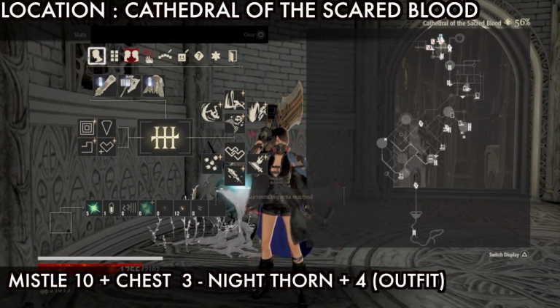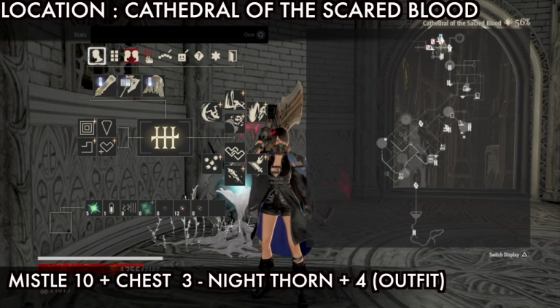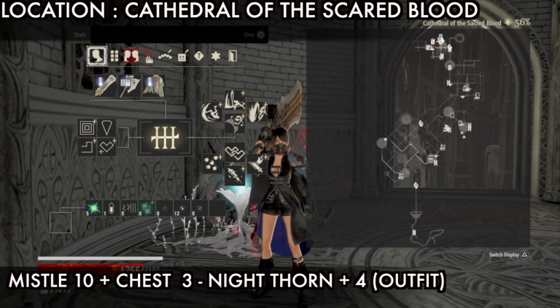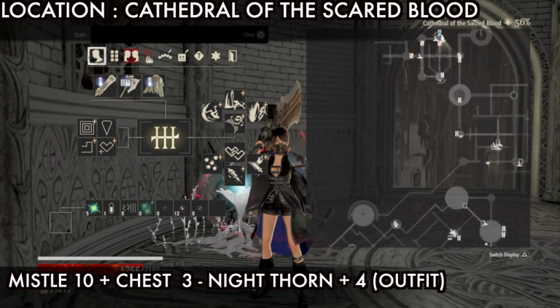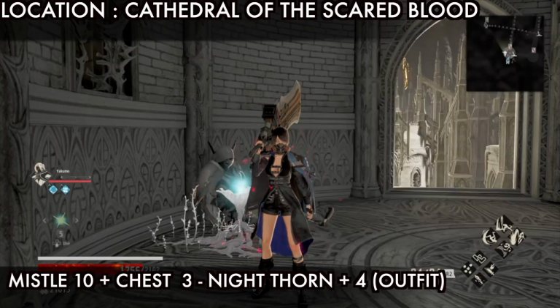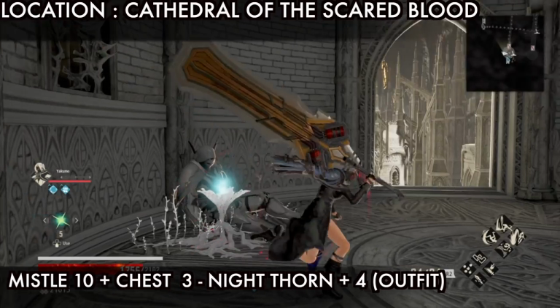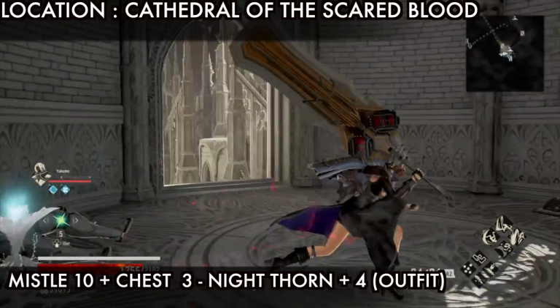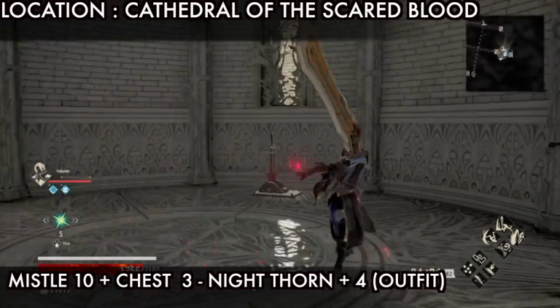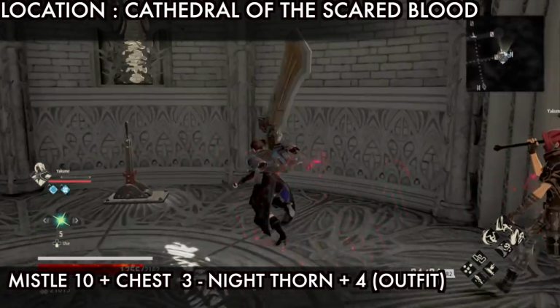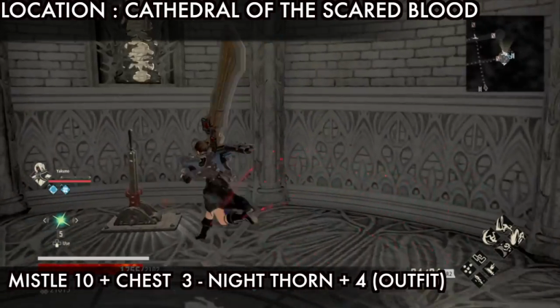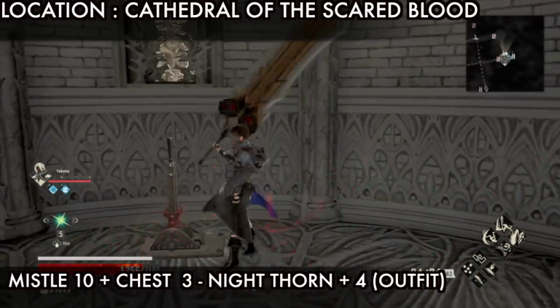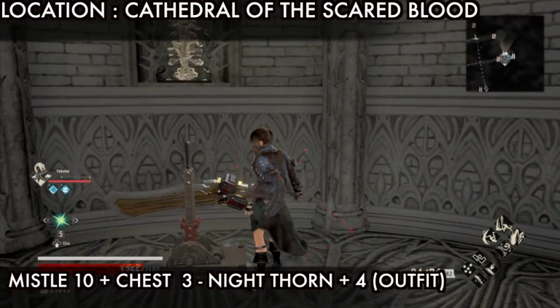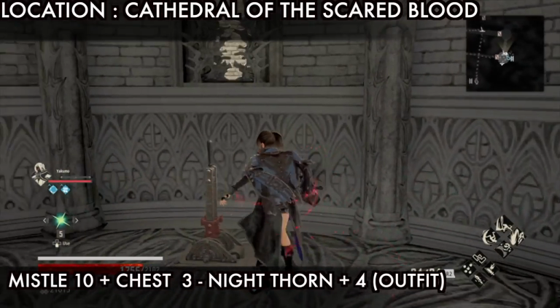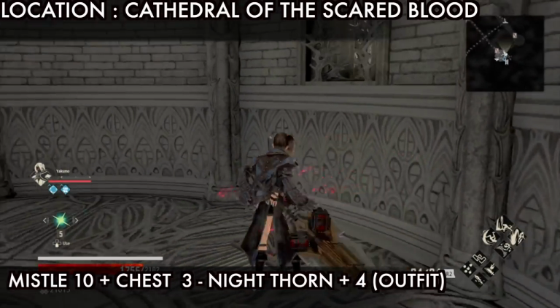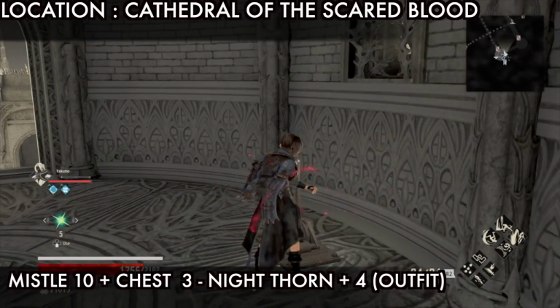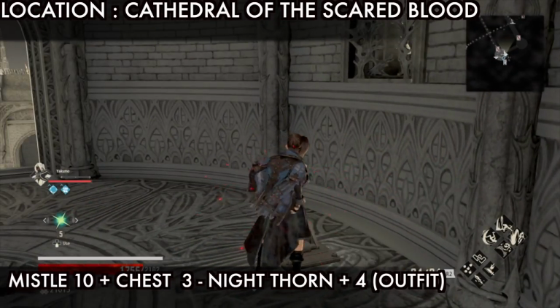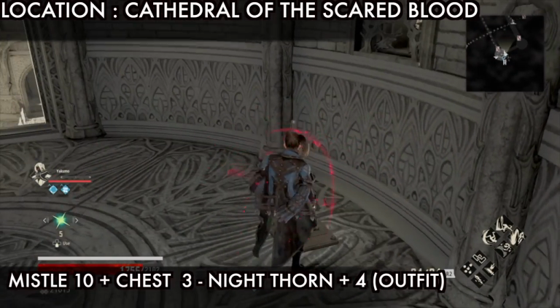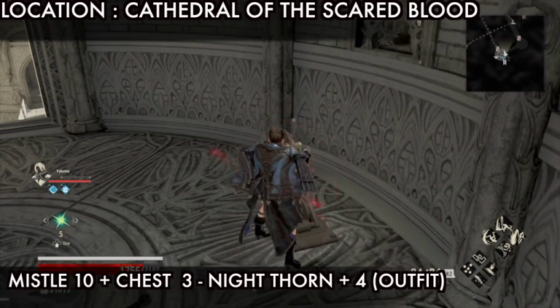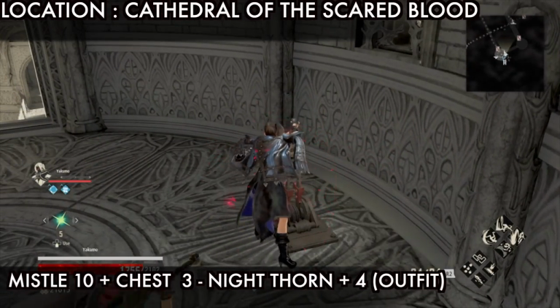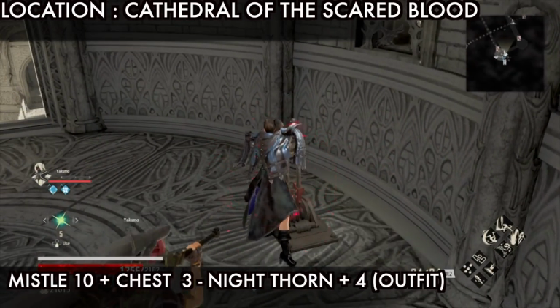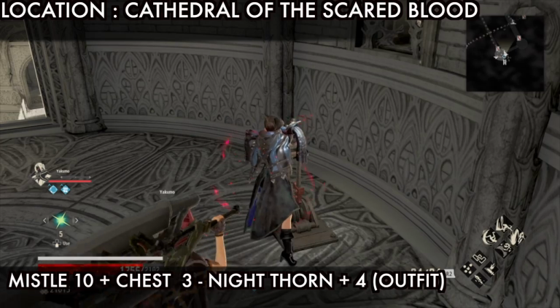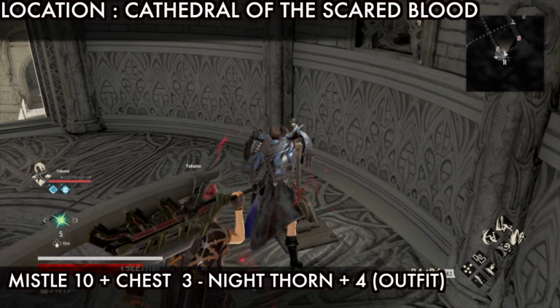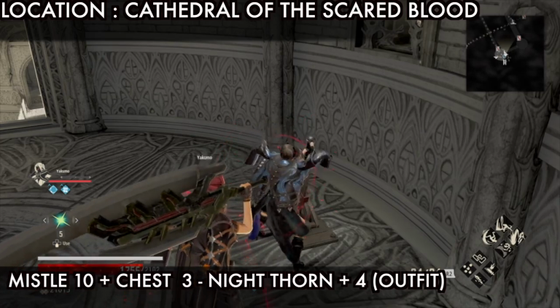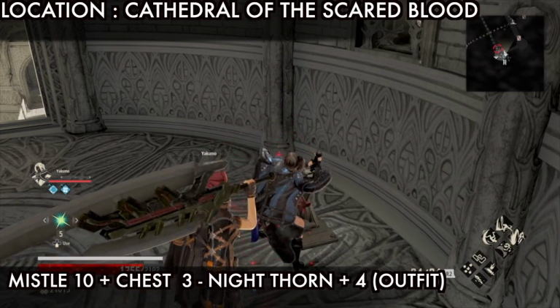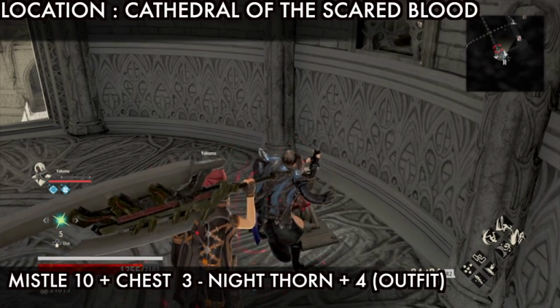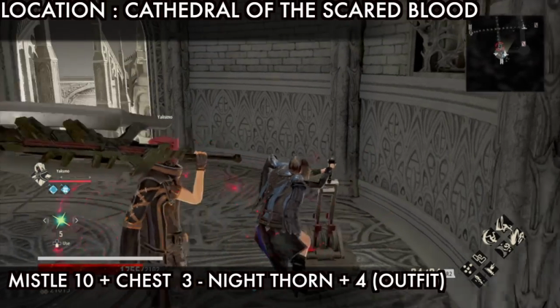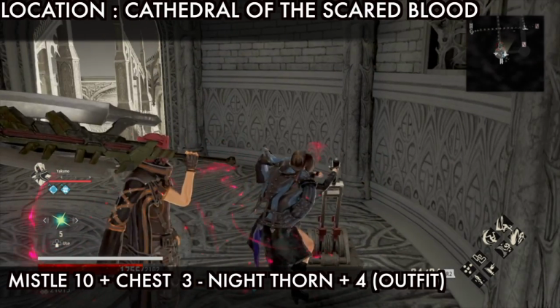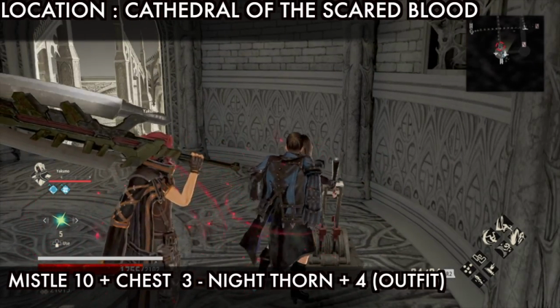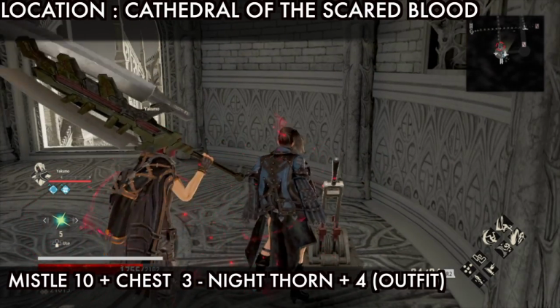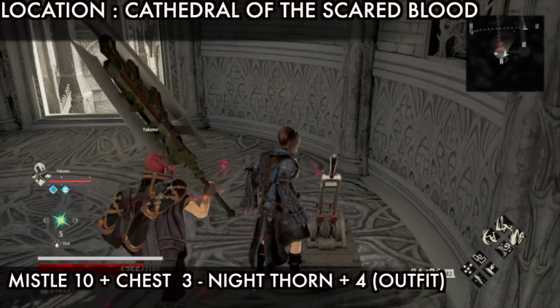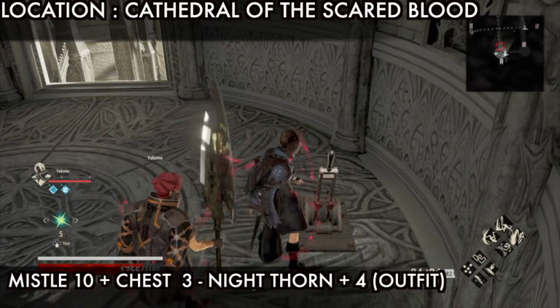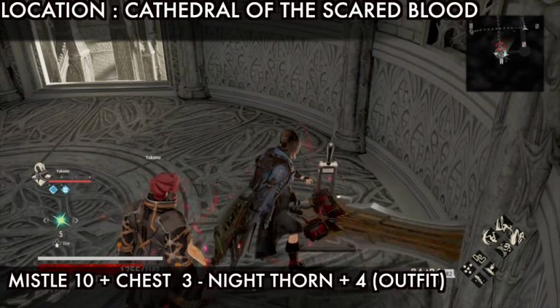Climb this ladder to the top and you will find missile 9 and another lever to open a shortcut door. Touch missile 9. After touching missile 9, go on the right side and pull this lever to open another shortcut.